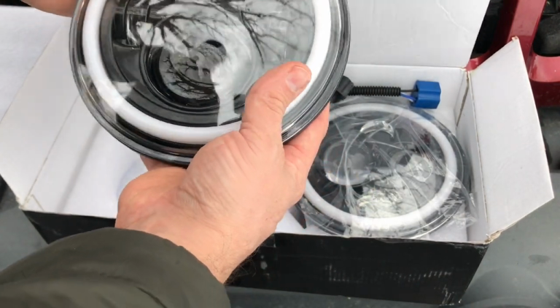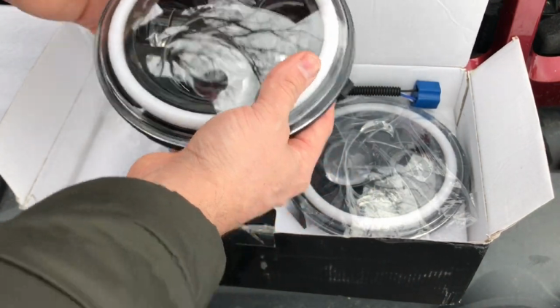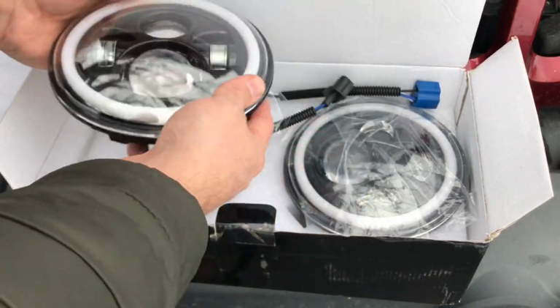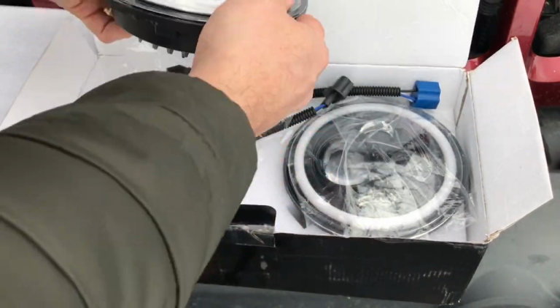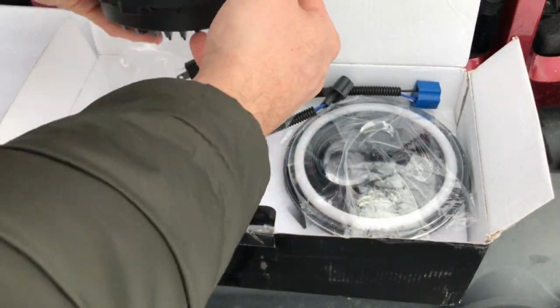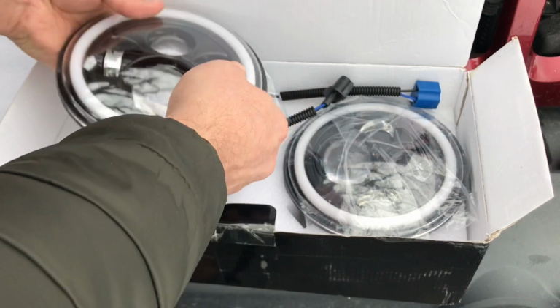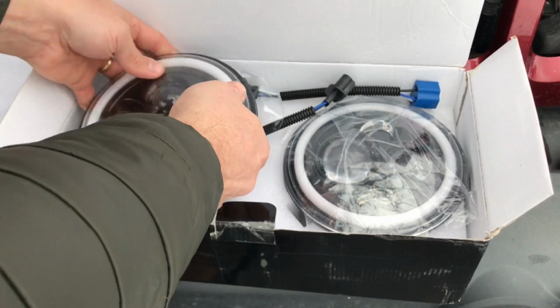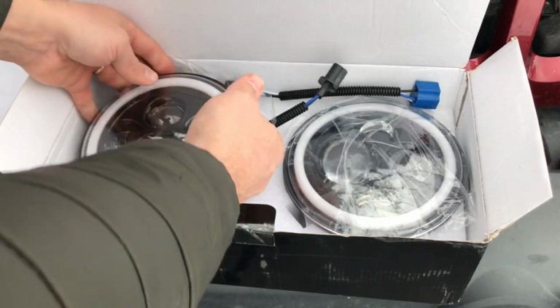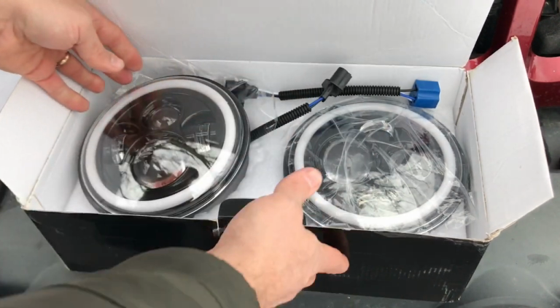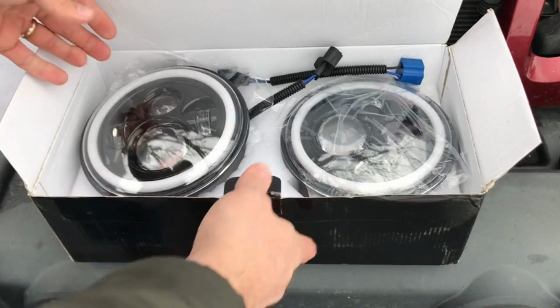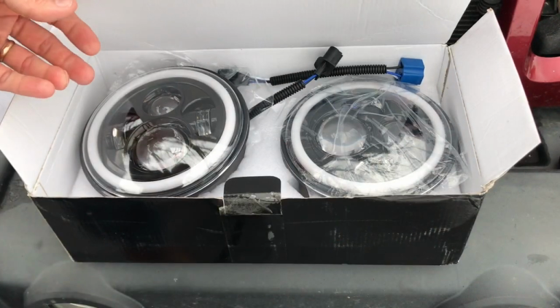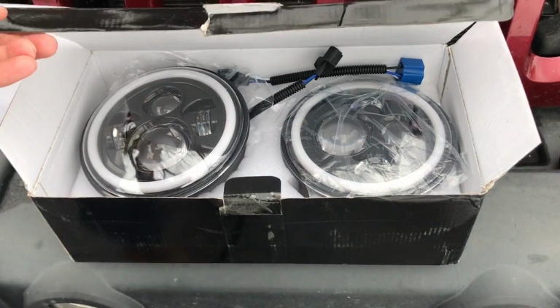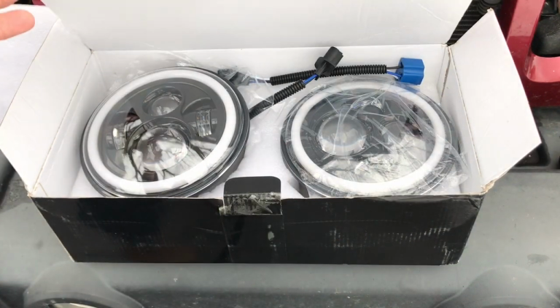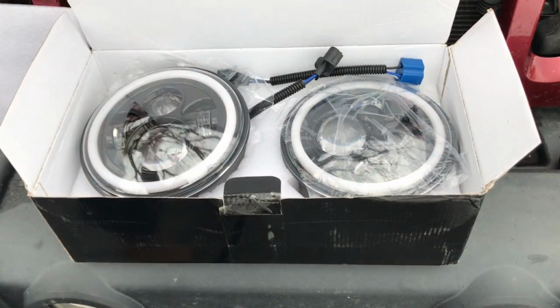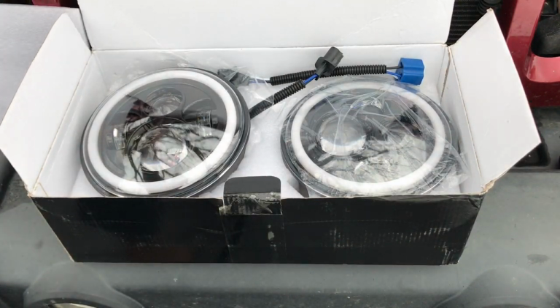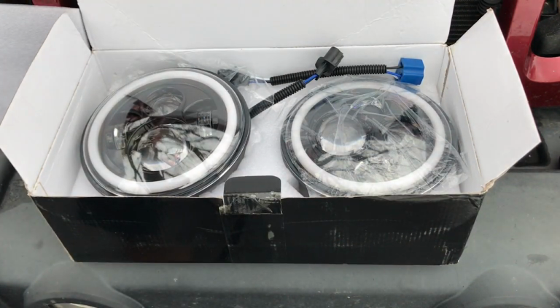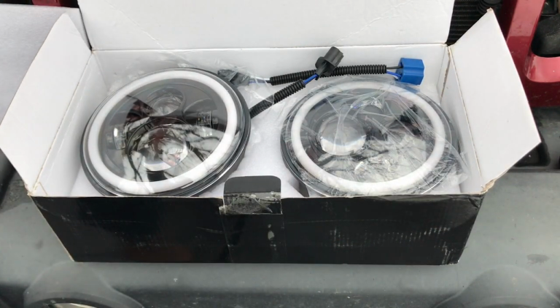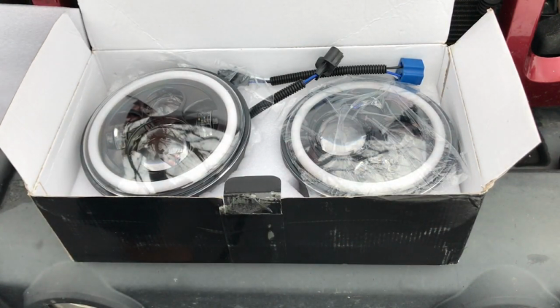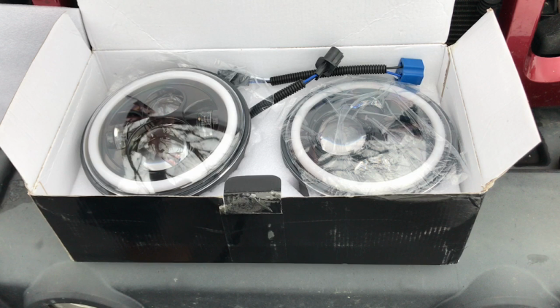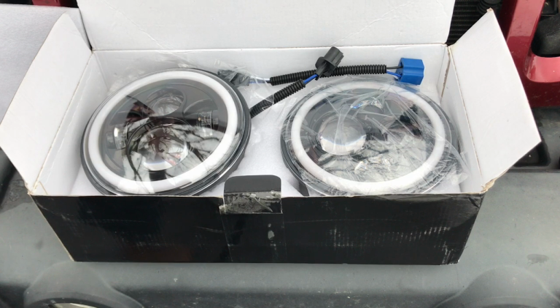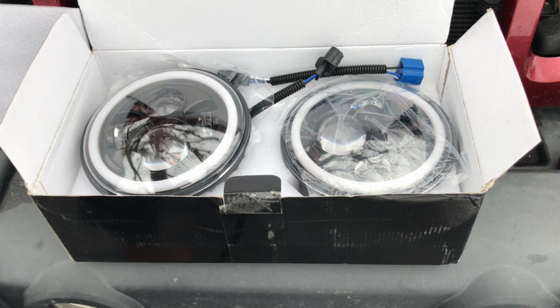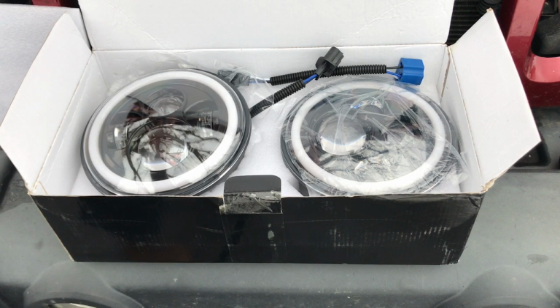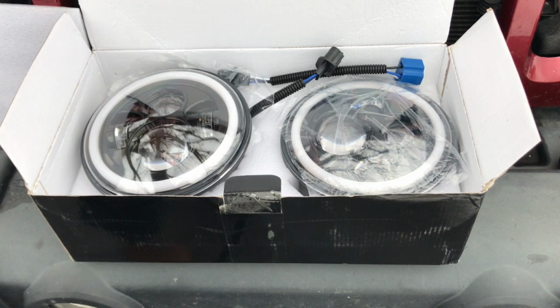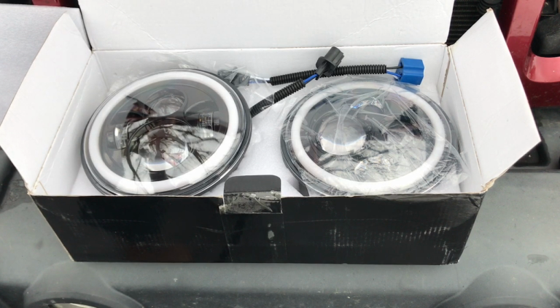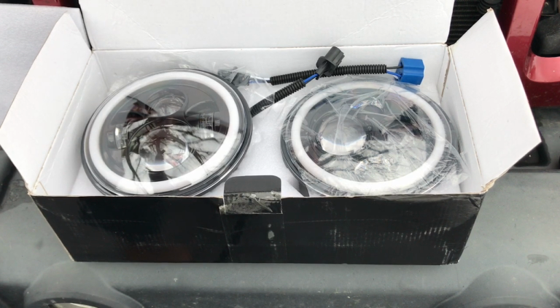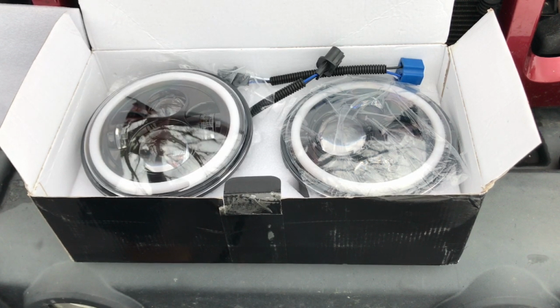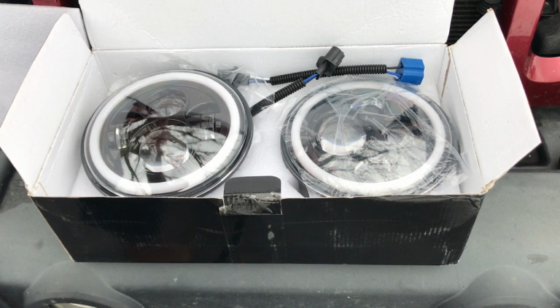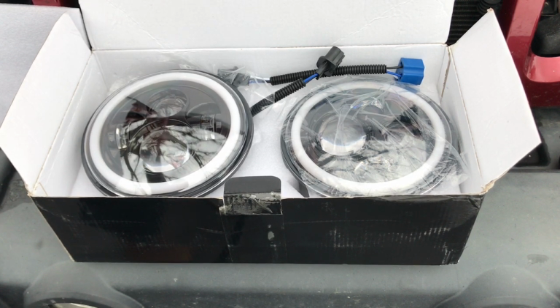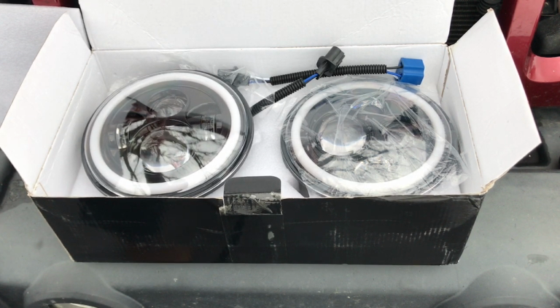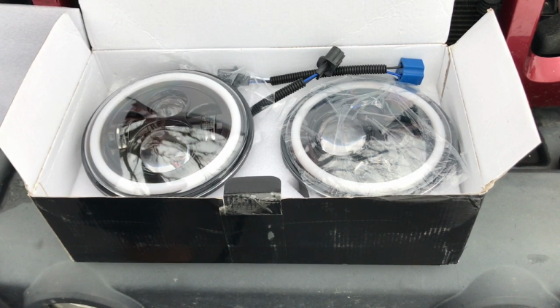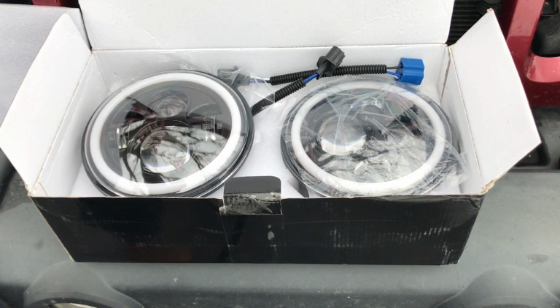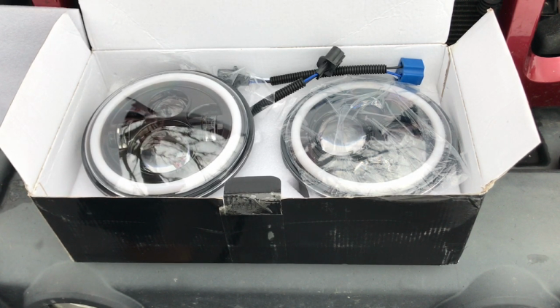So we're going to see what kind of a difference this makes. I believe we picked these up for $60 on Amazon — we're just gonna give them a shot and see what we think.